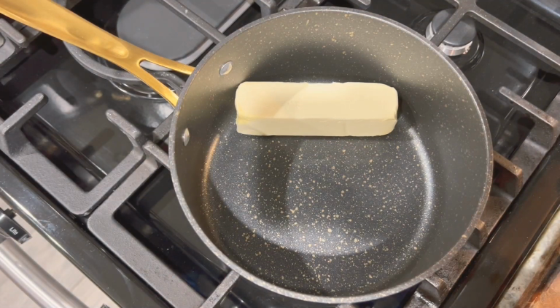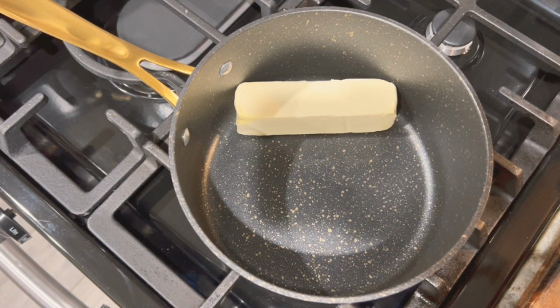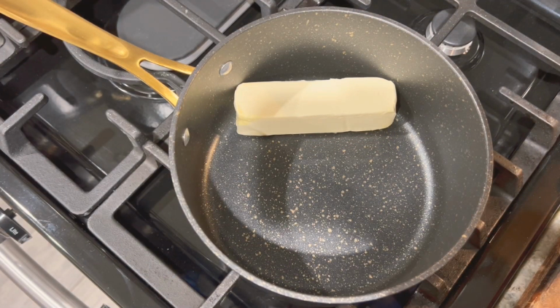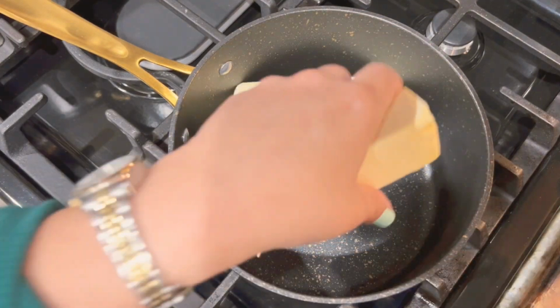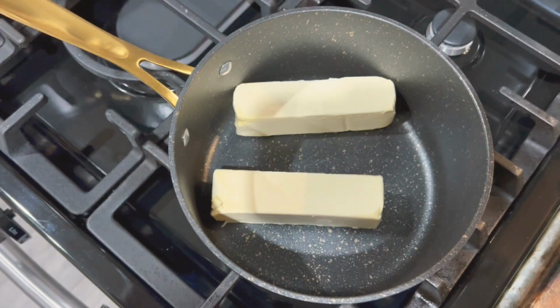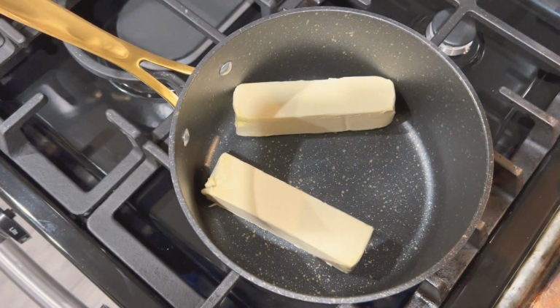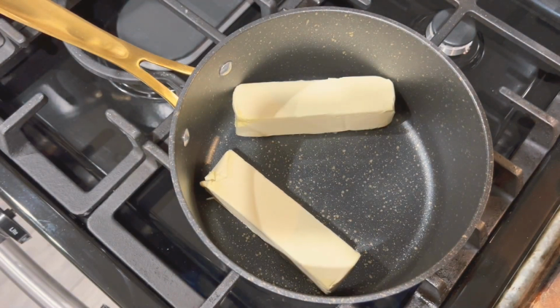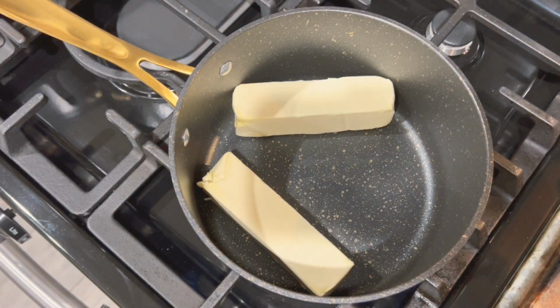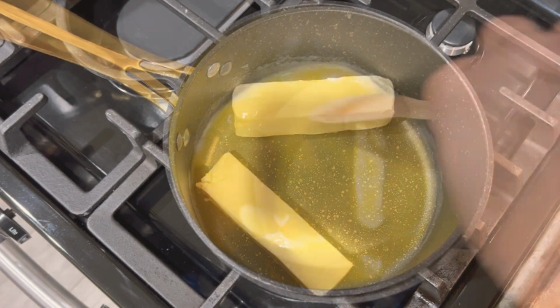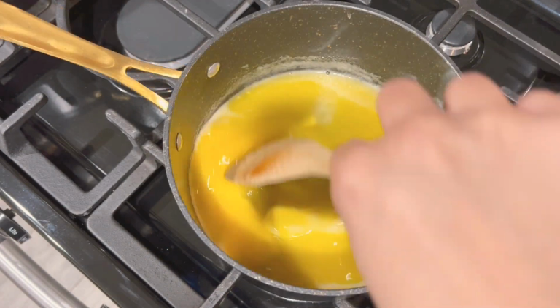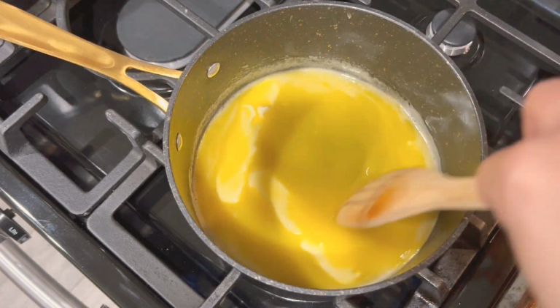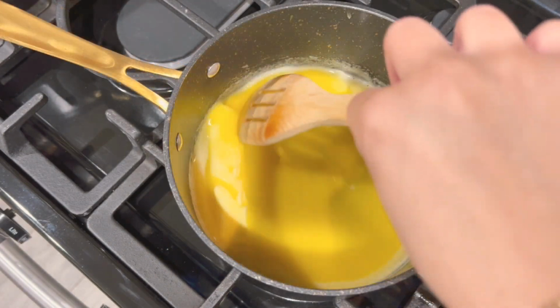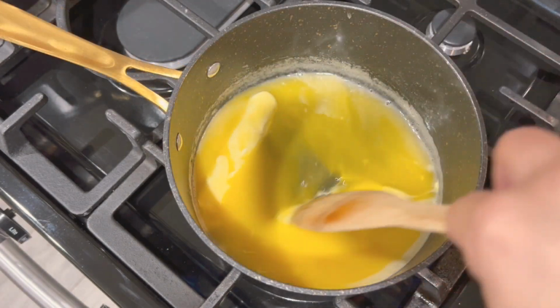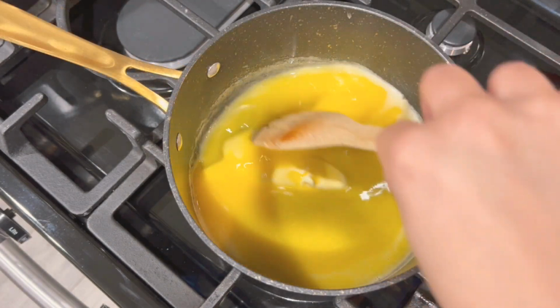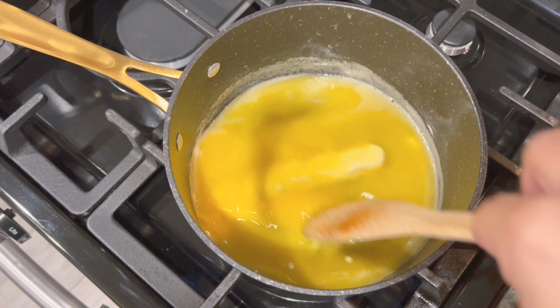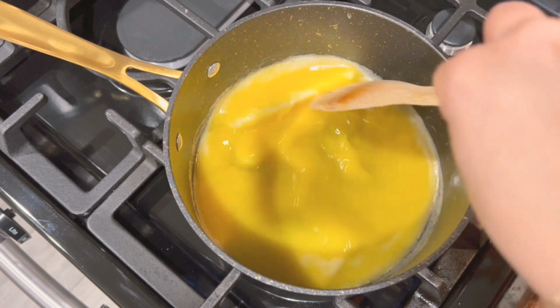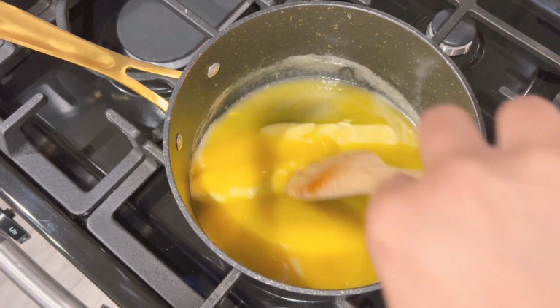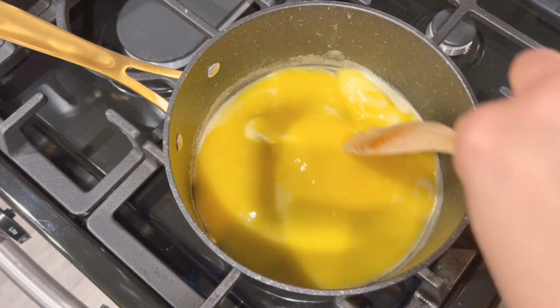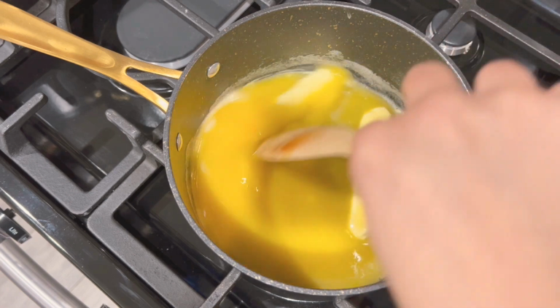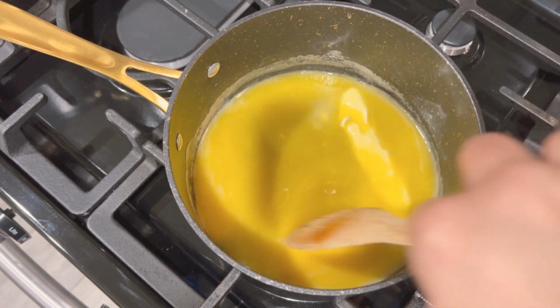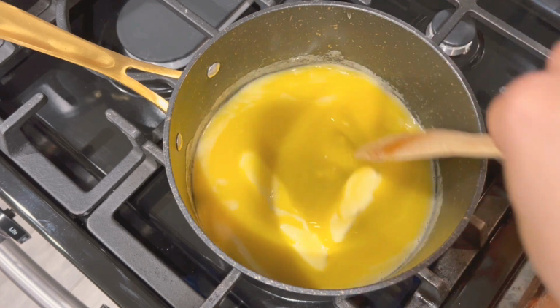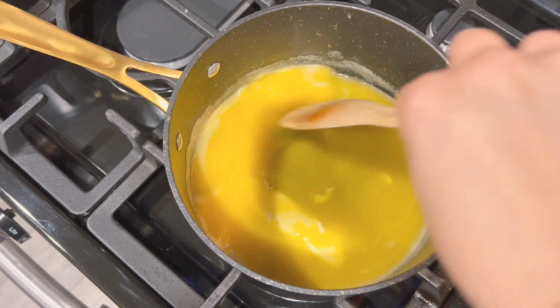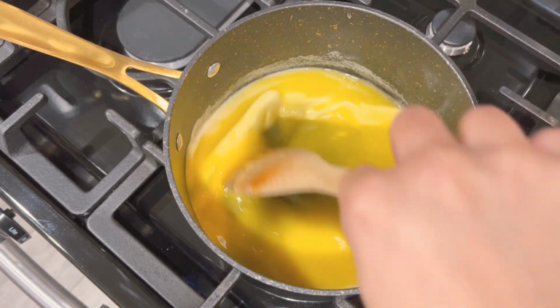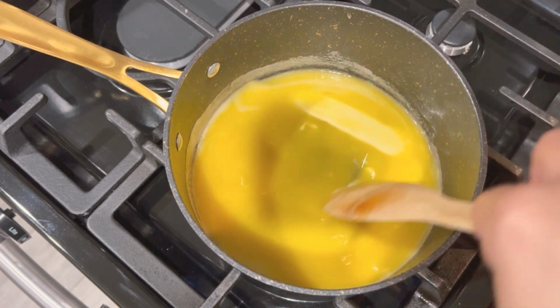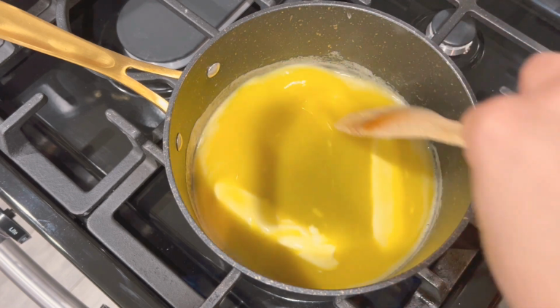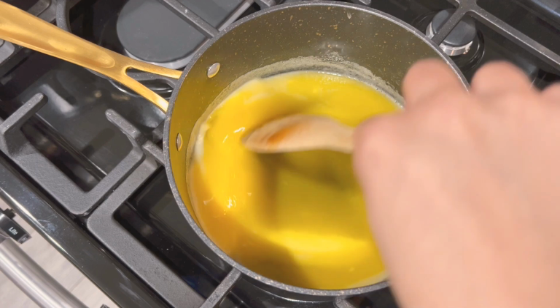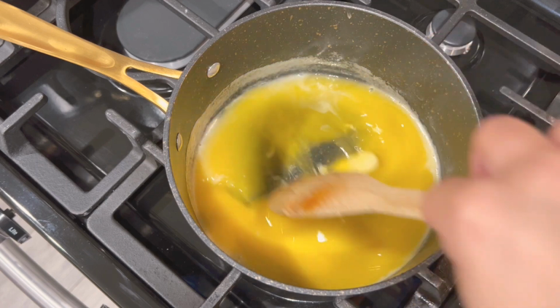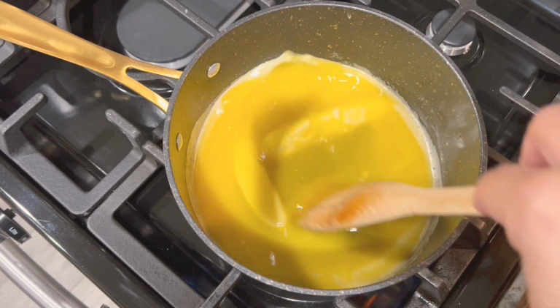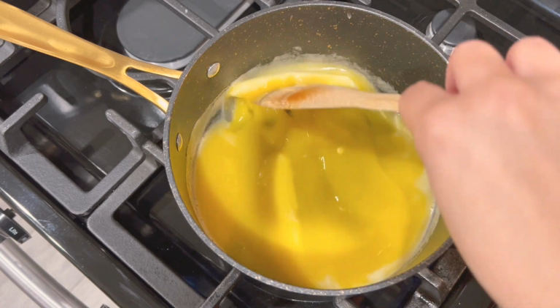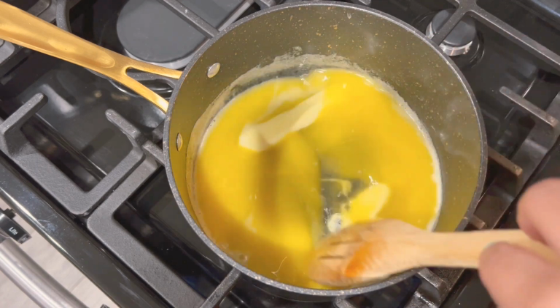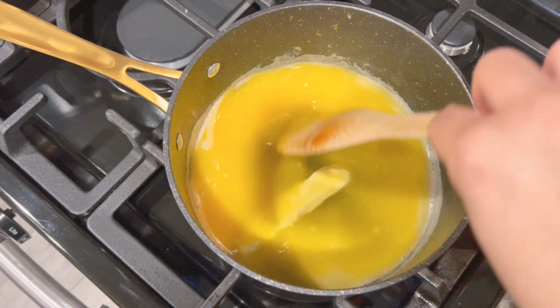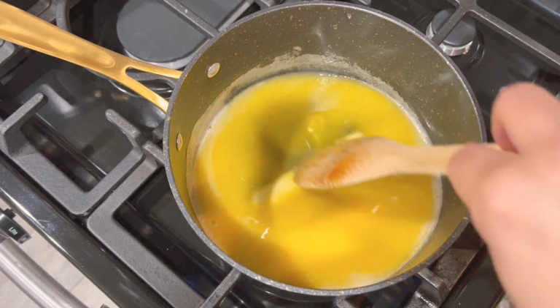Here I'm just making our garlic butter sauce. I added two sticks of butter and I'm just continuously stirring until the butter is completely melted together.